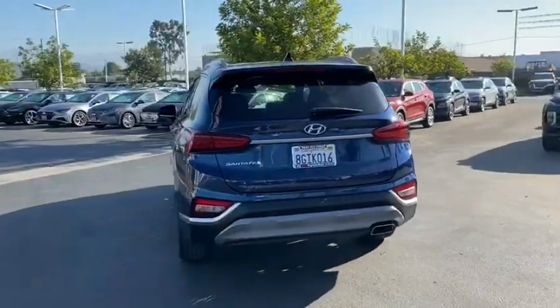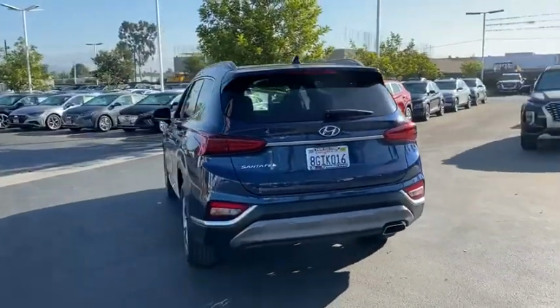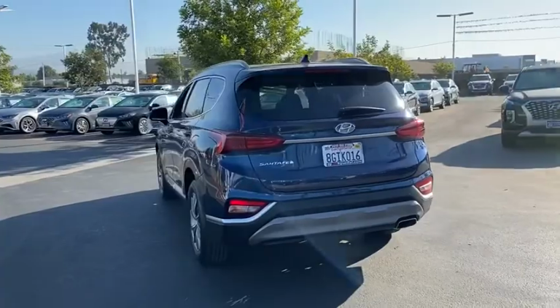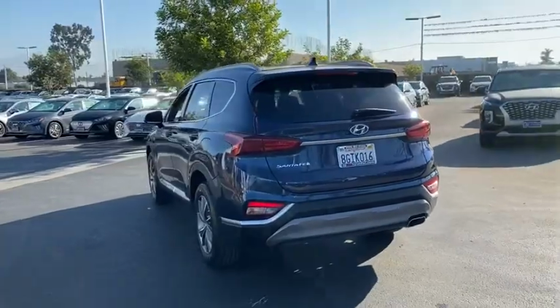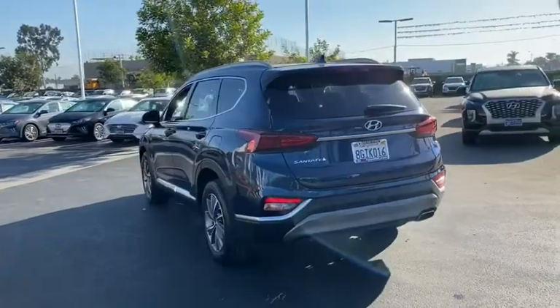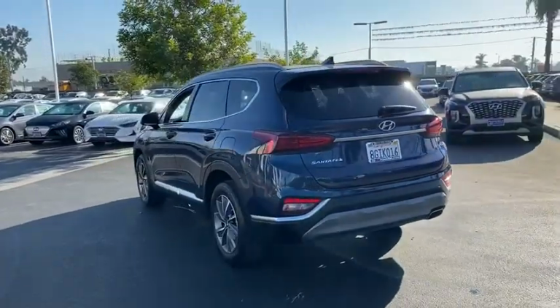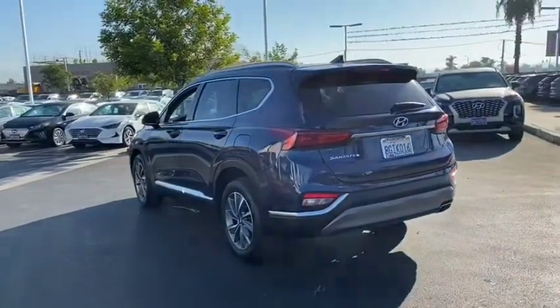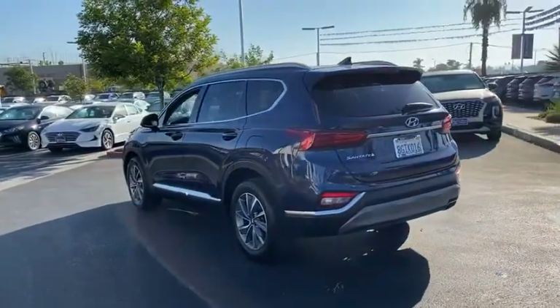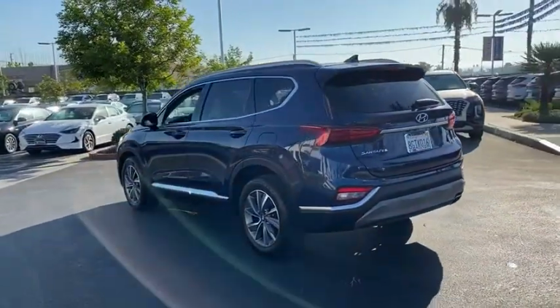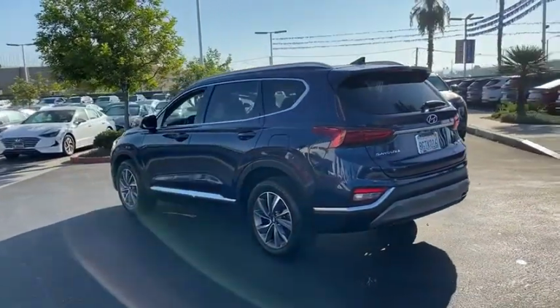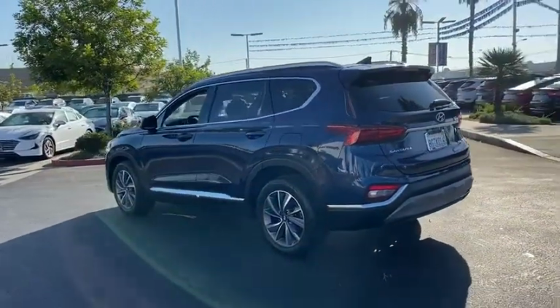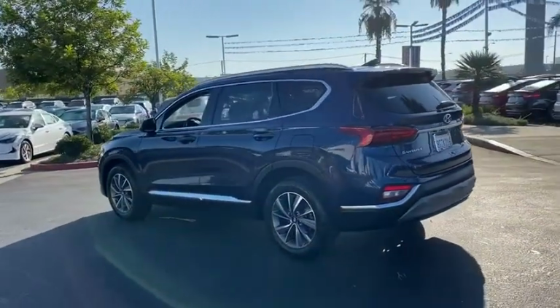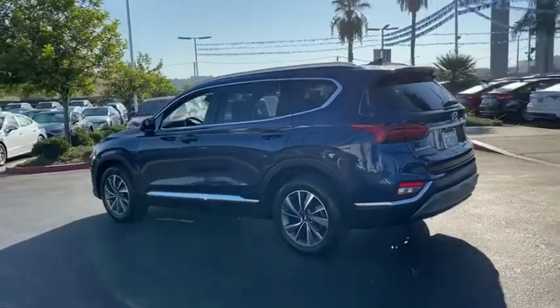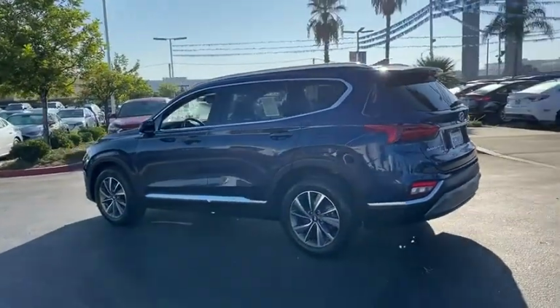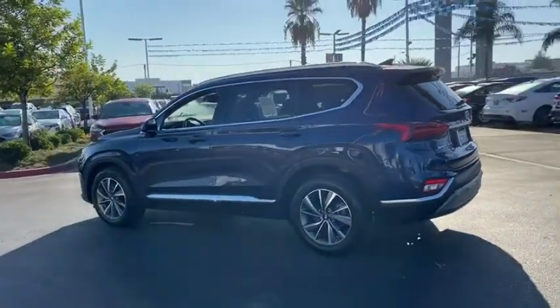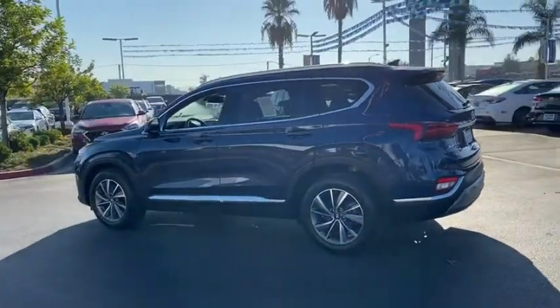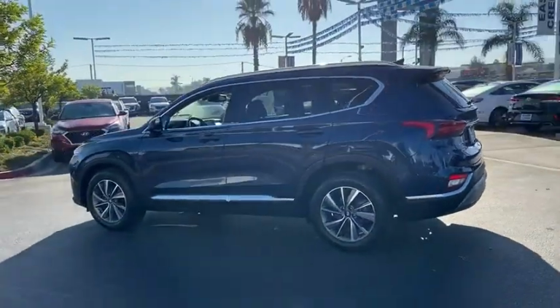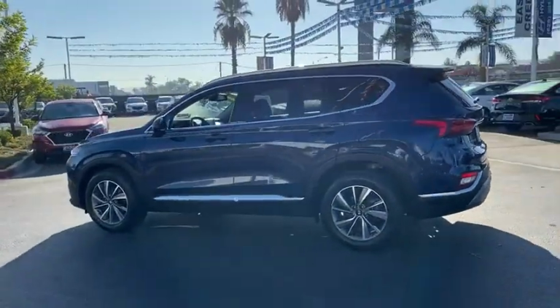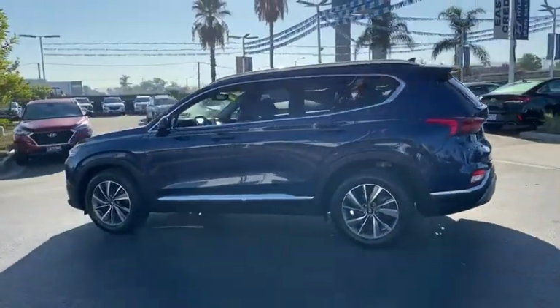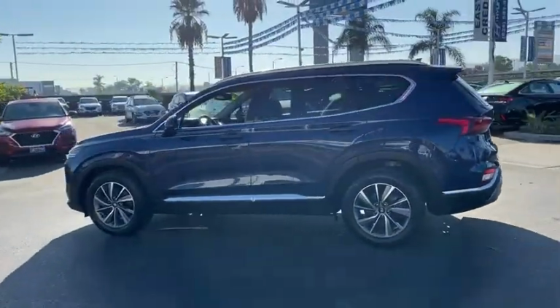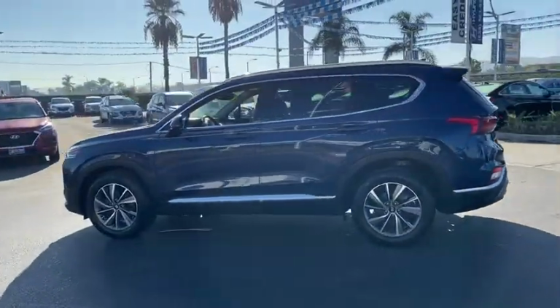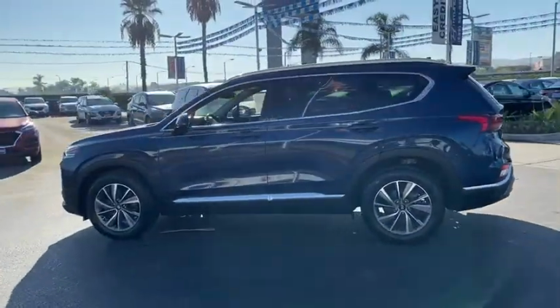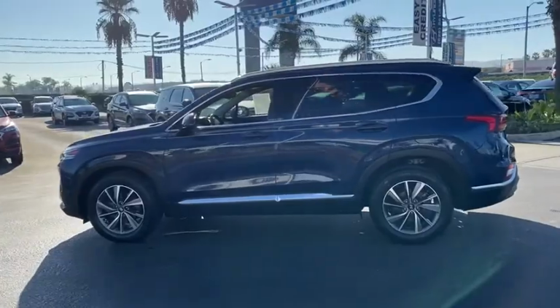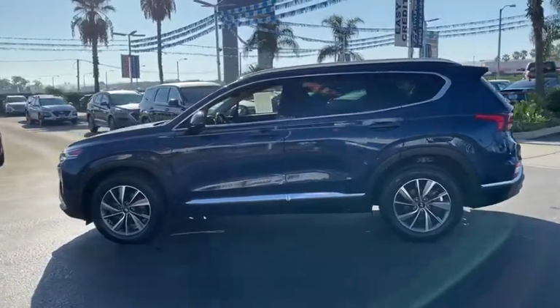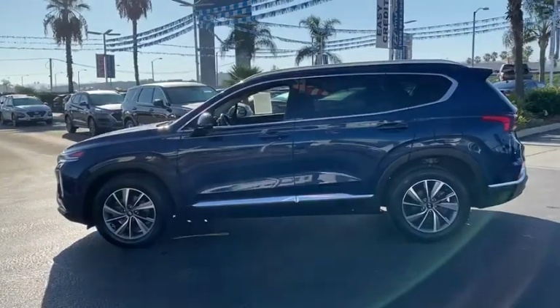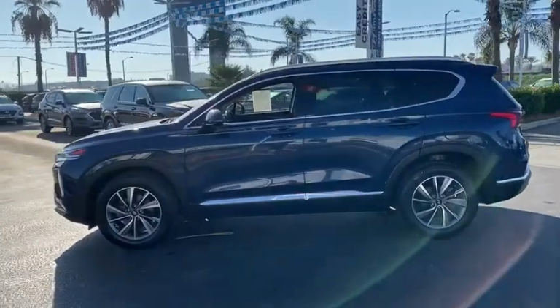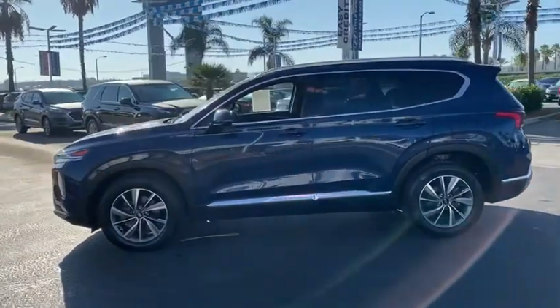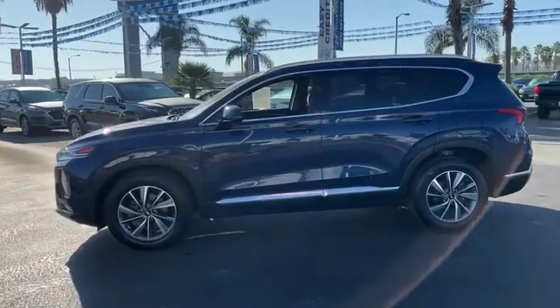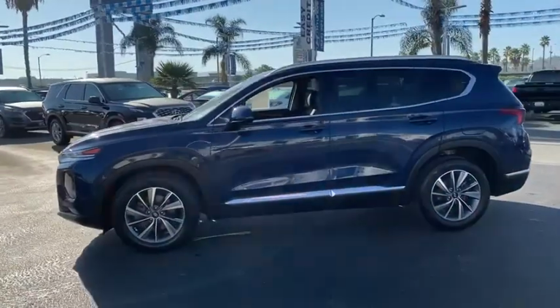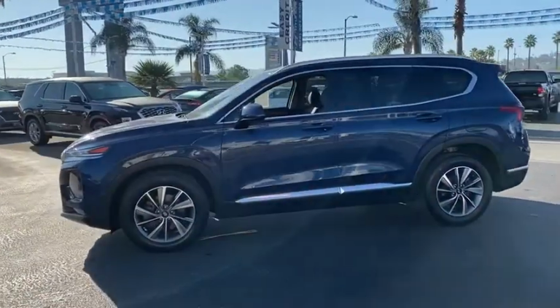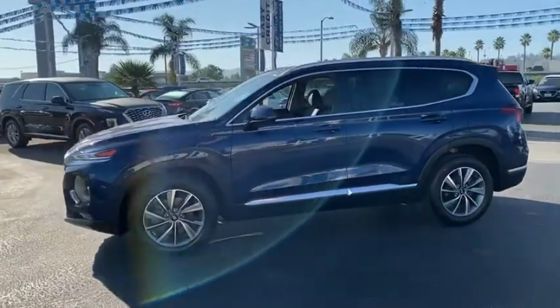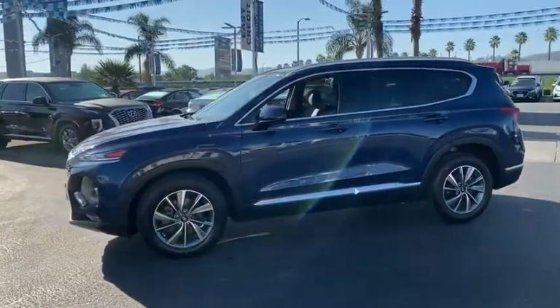Anti-lock braking system, traction control, Bluetooth wireless data, hands-free phone, power steering, home link garage door opener, cruise control.